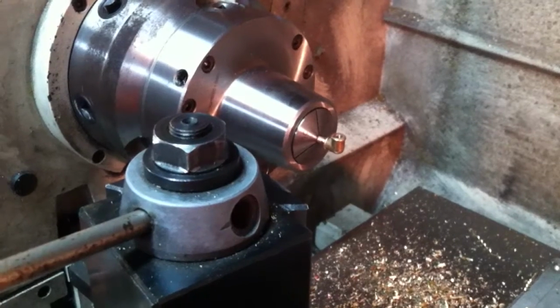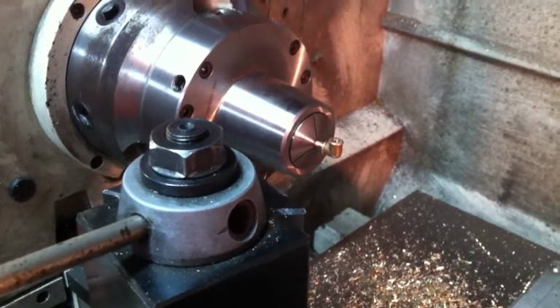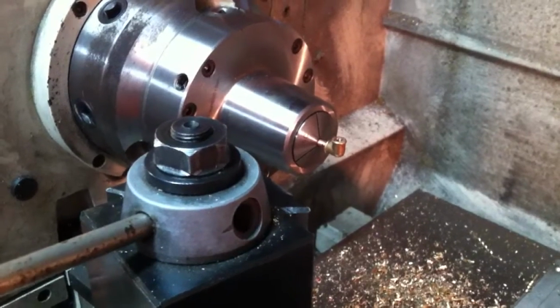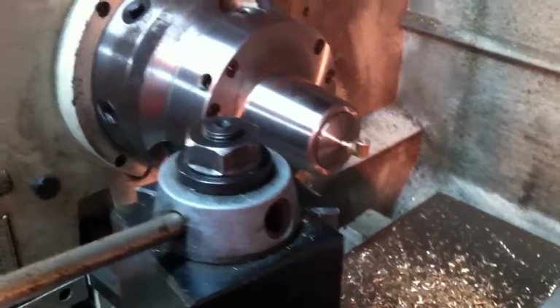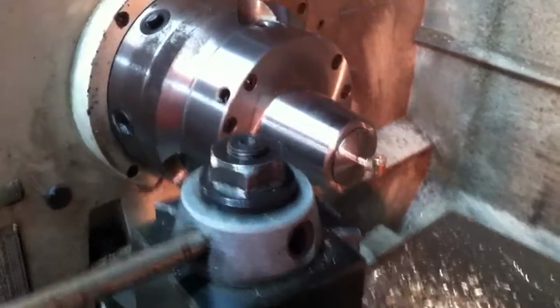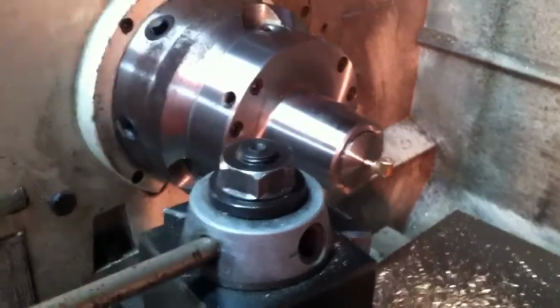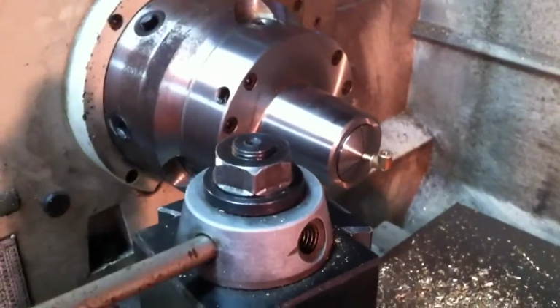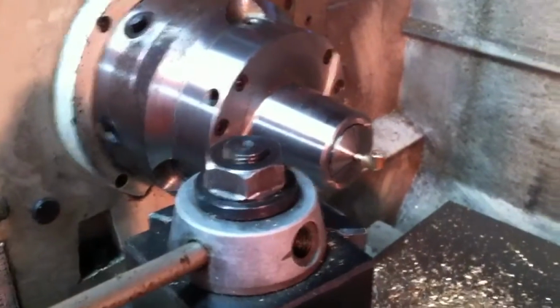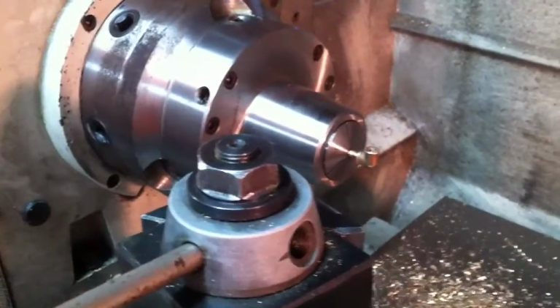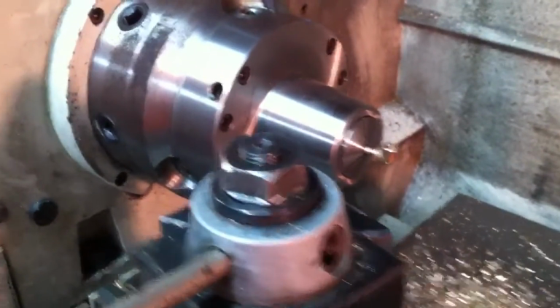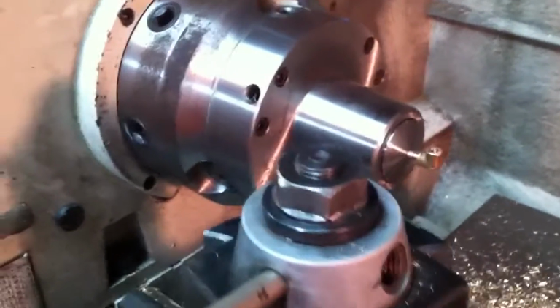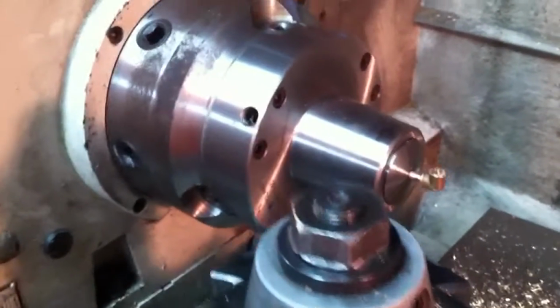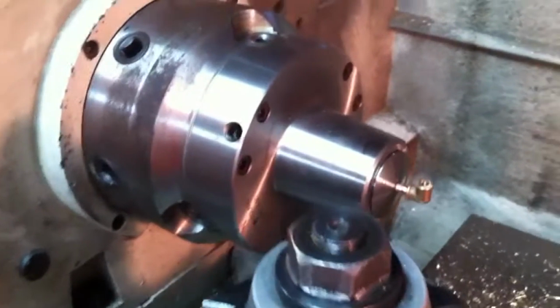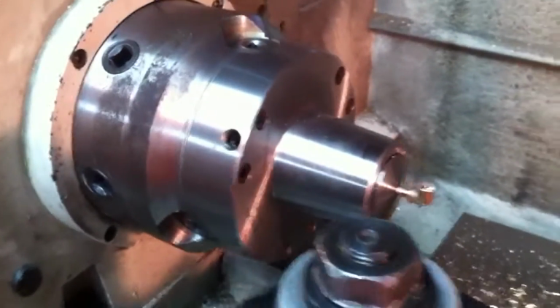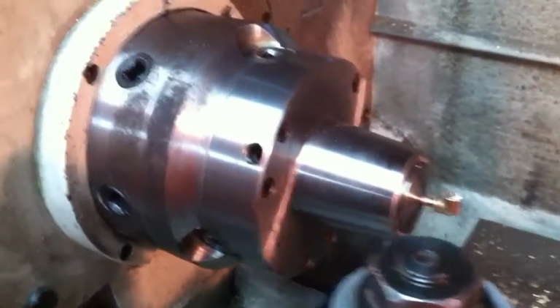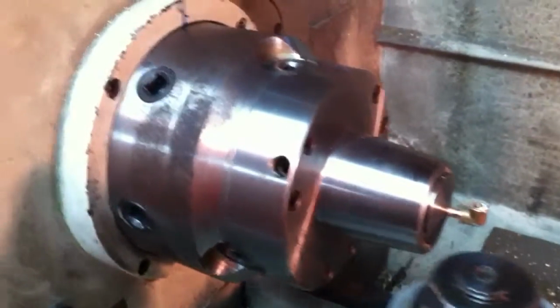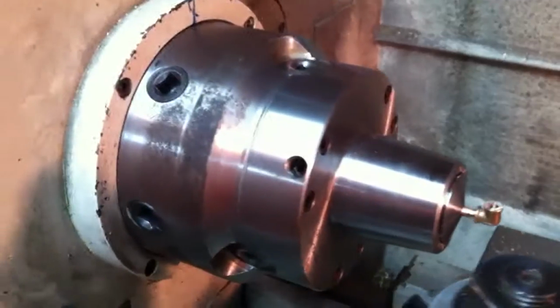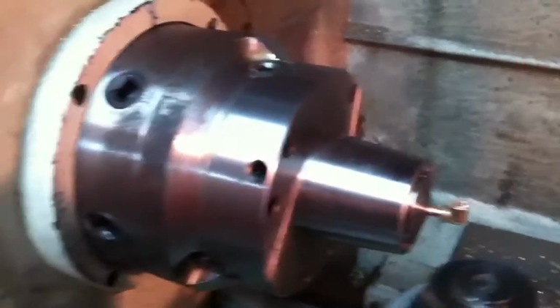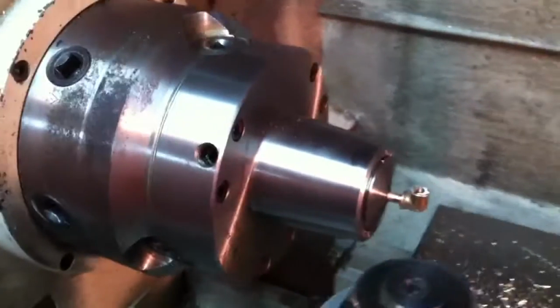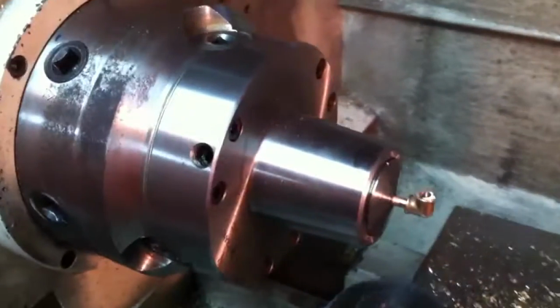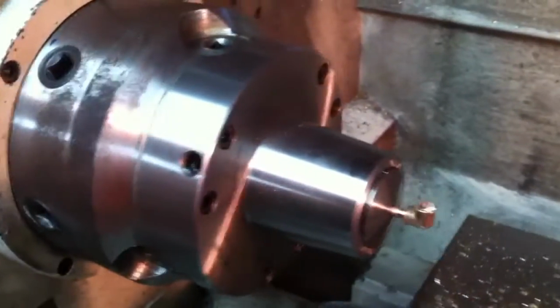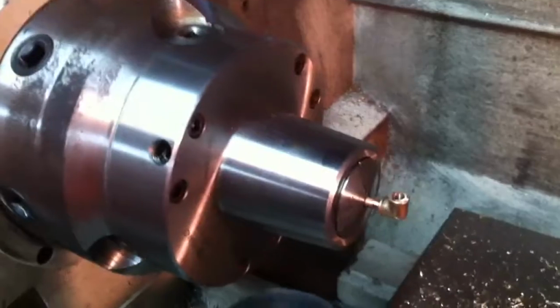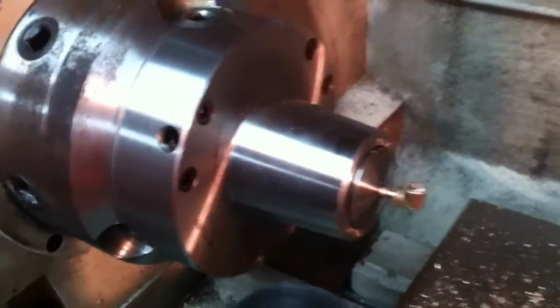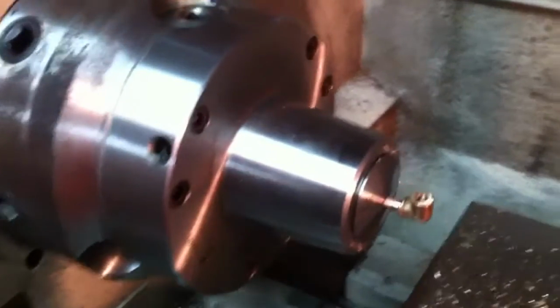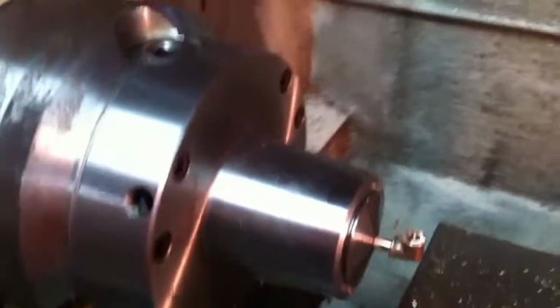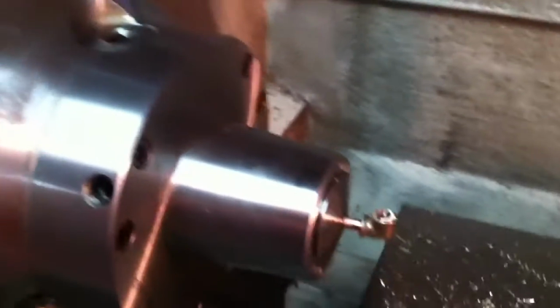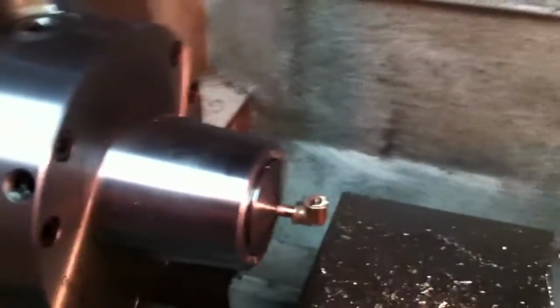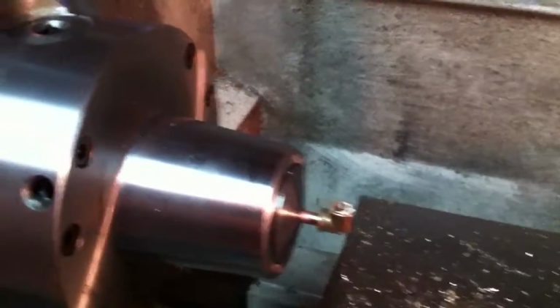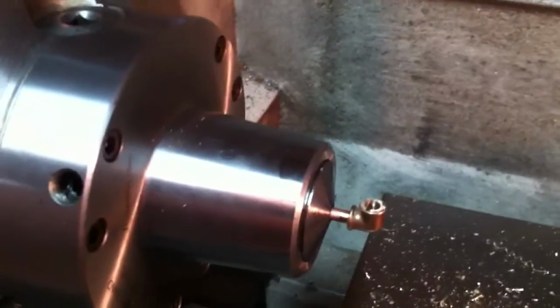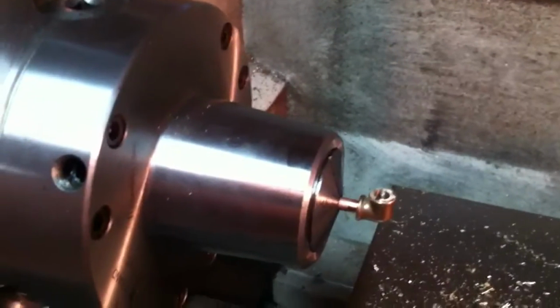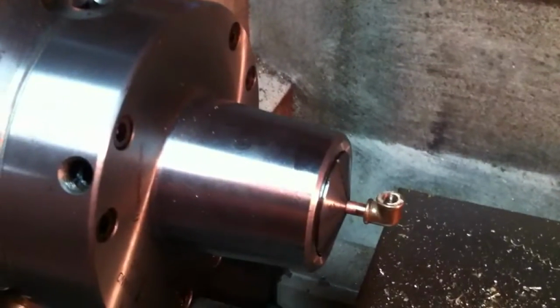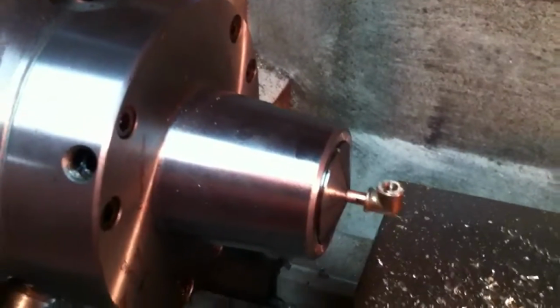Howdy again, everybody. I thought I'd show tonight's effort. I still have a little daylight outside, so I'll get to the silver soldering in a minute.